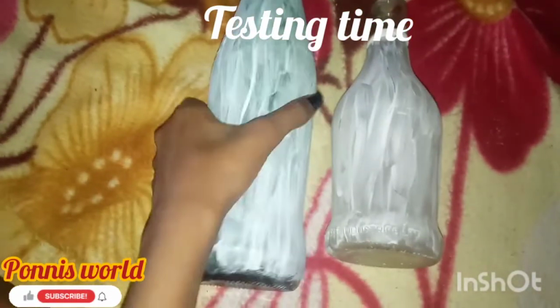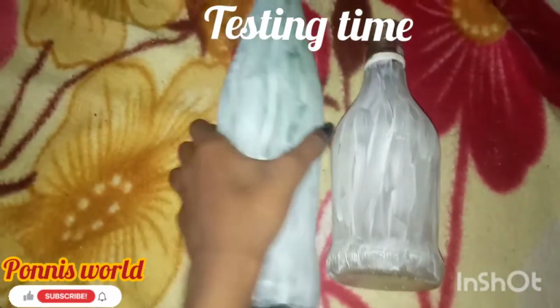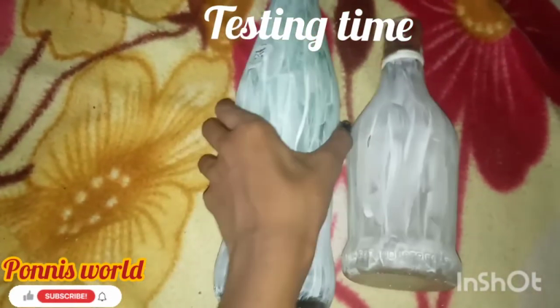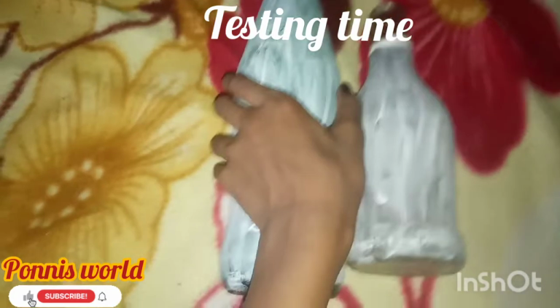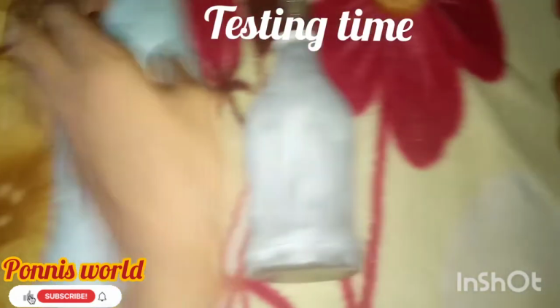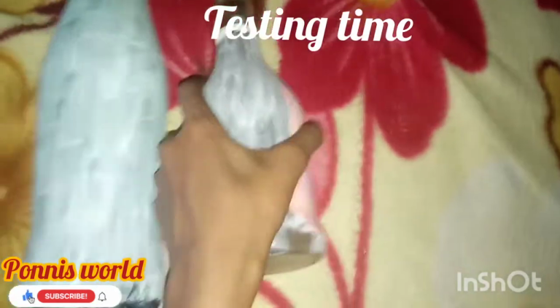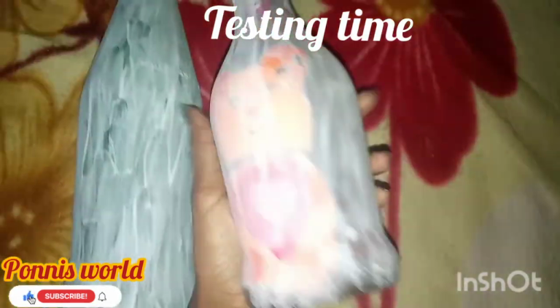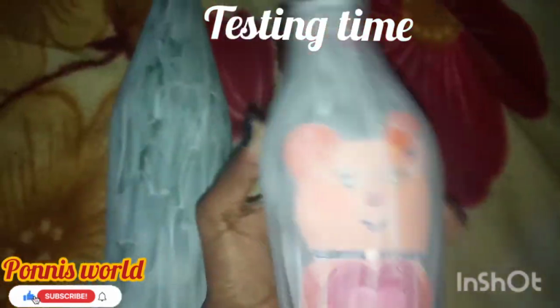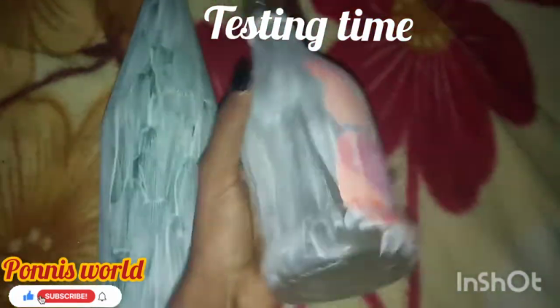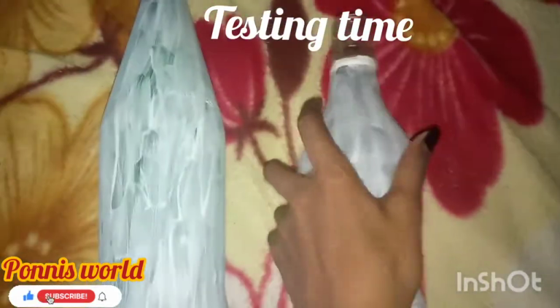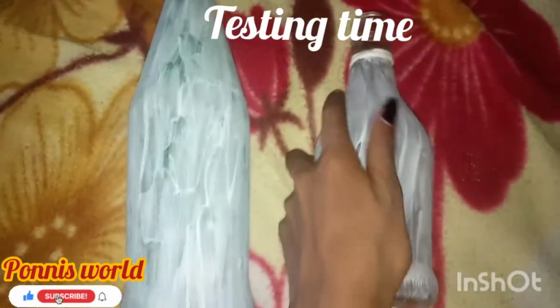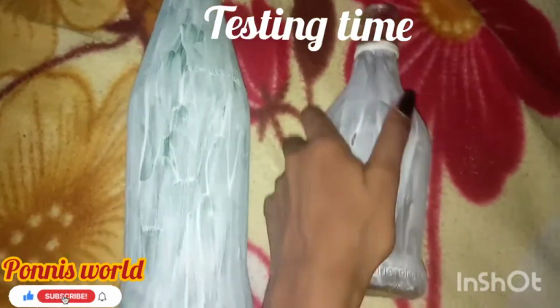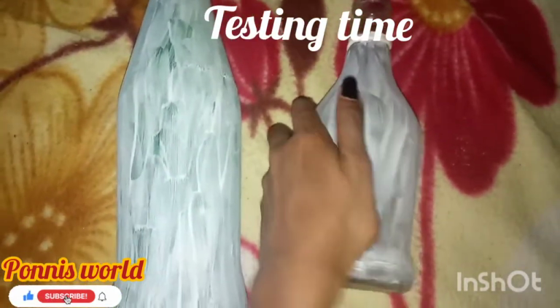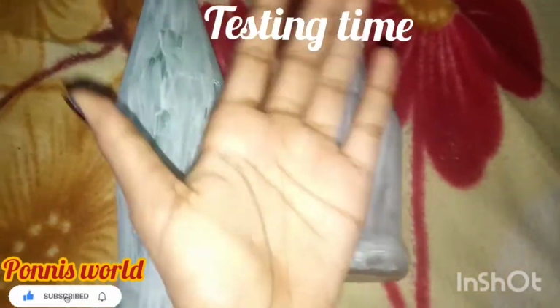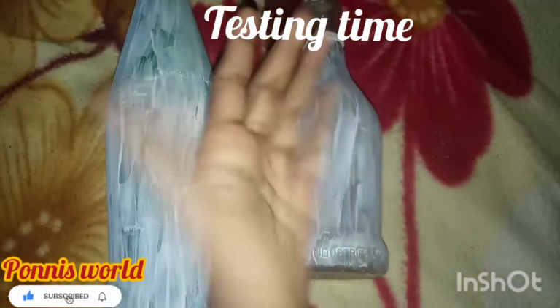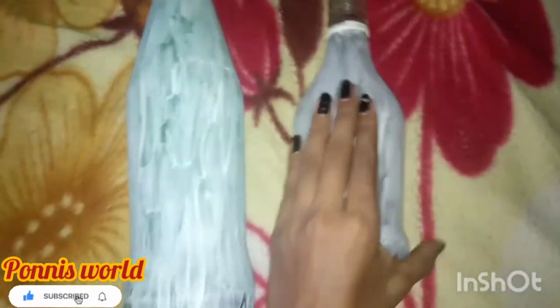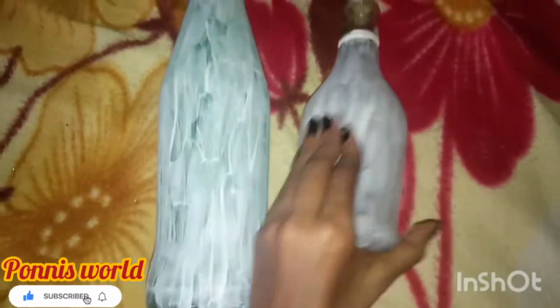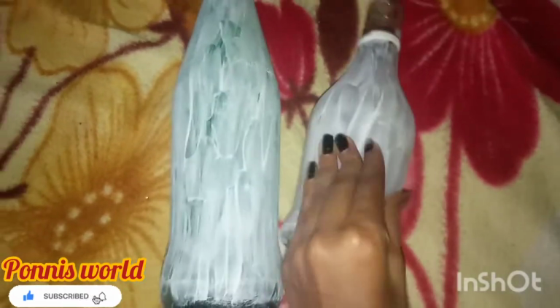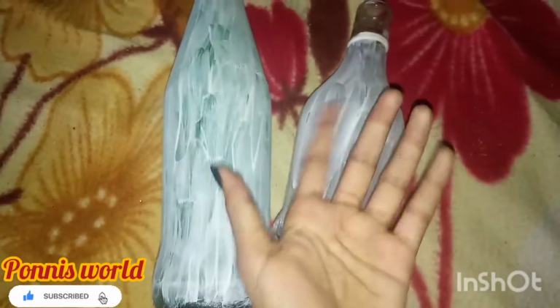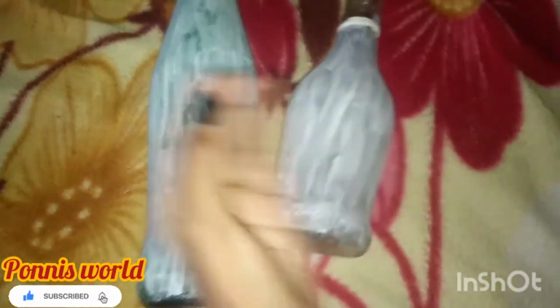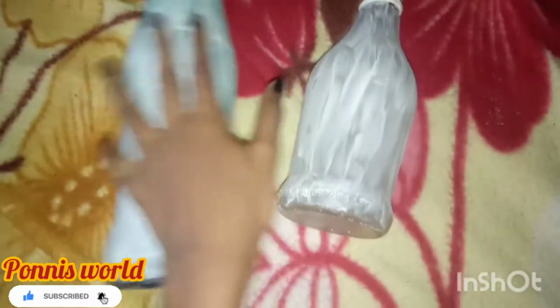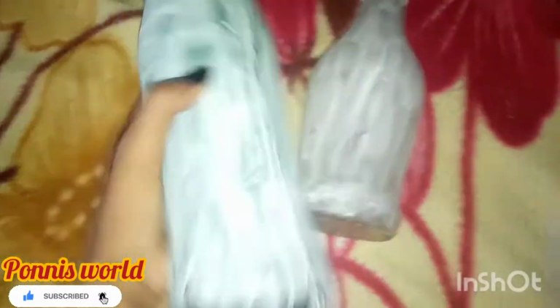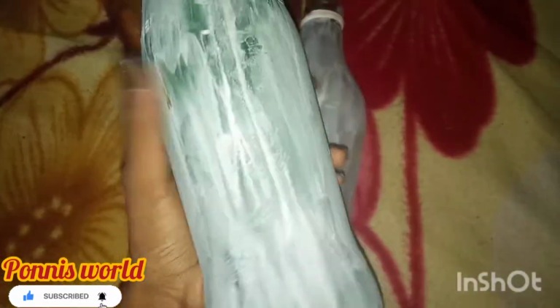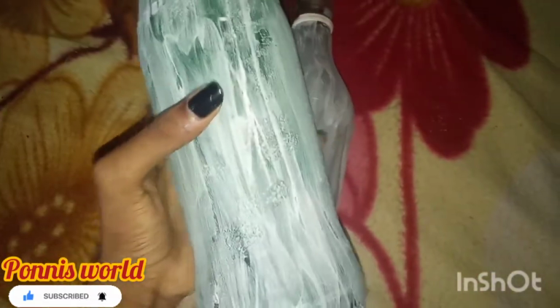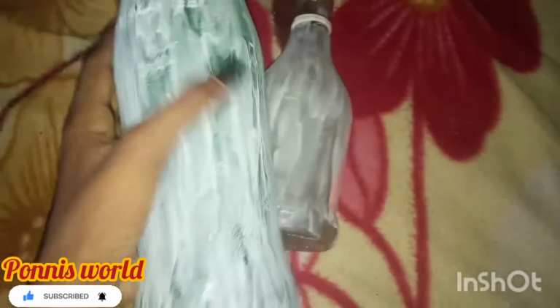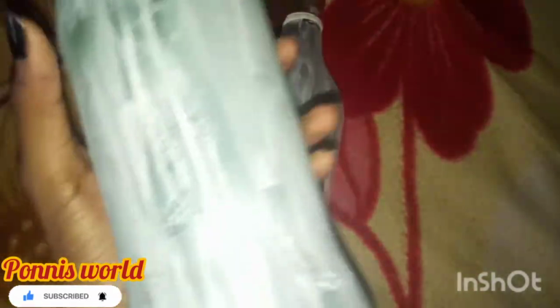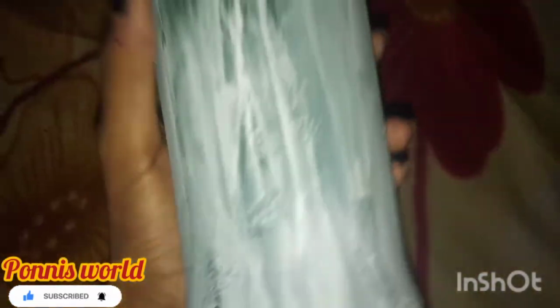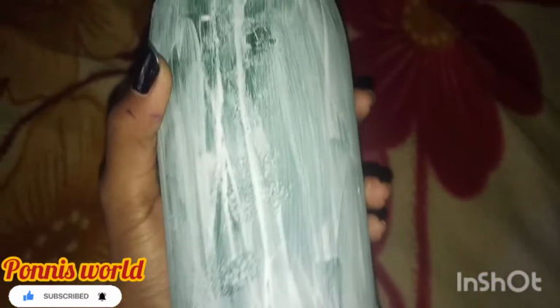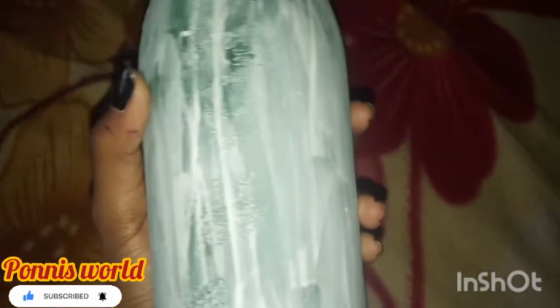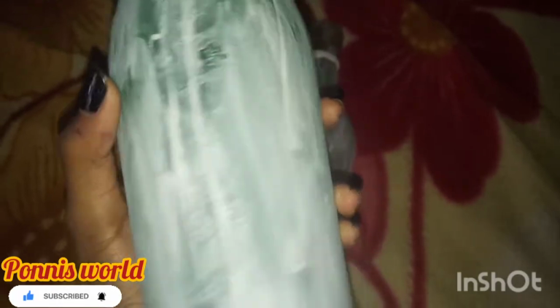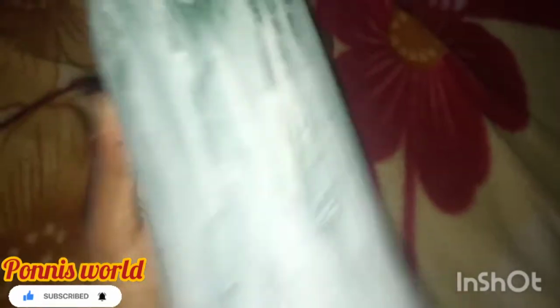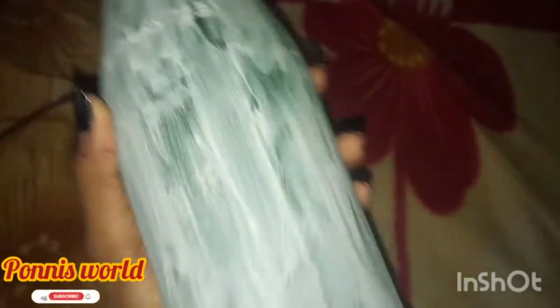I will be using it in the 2 bottles. It will be done. It will be smooth.